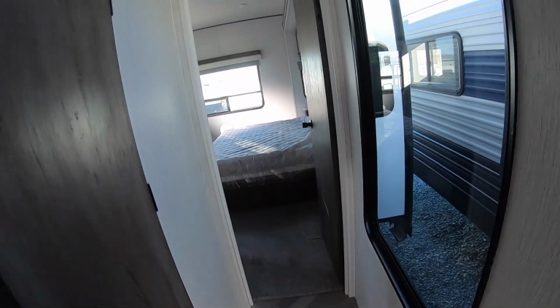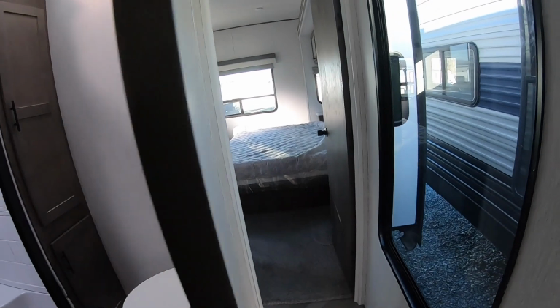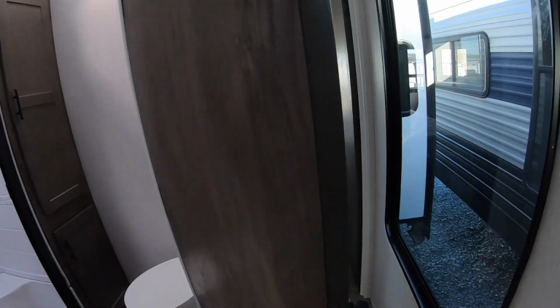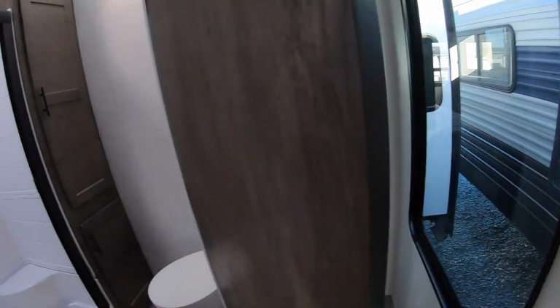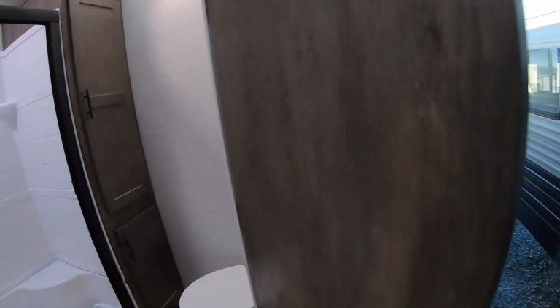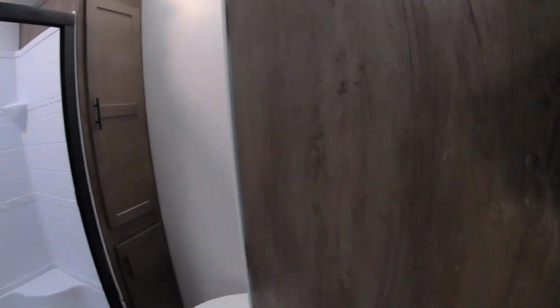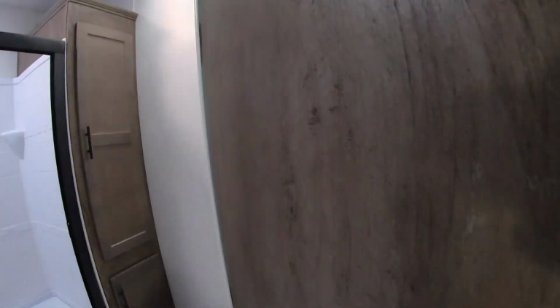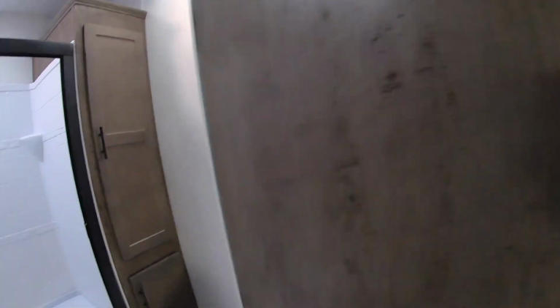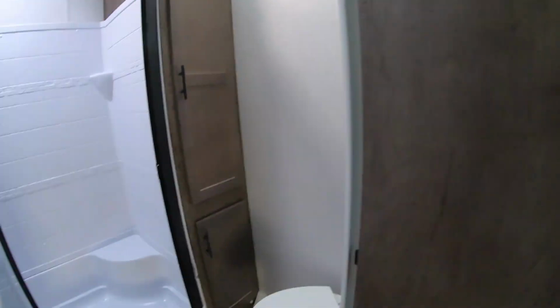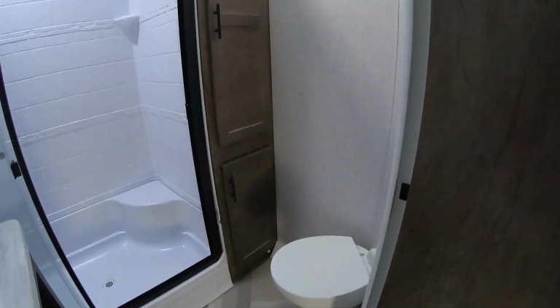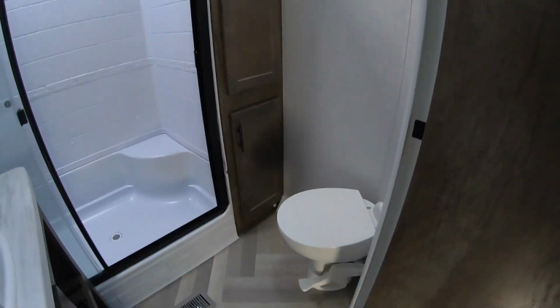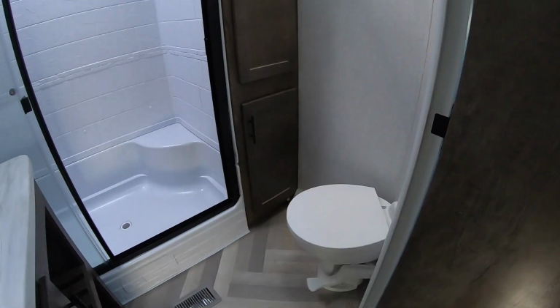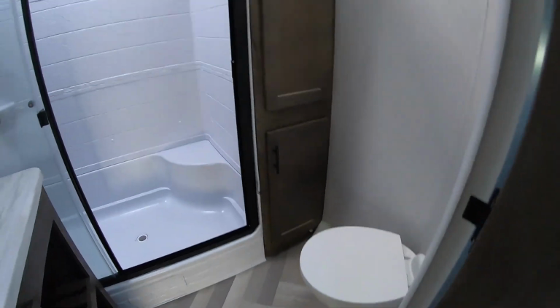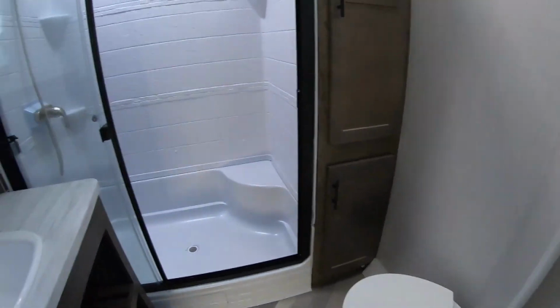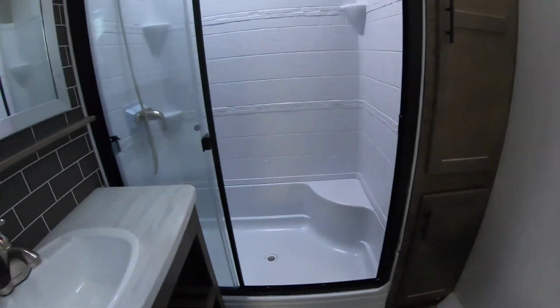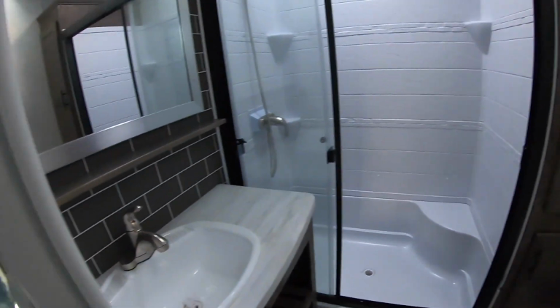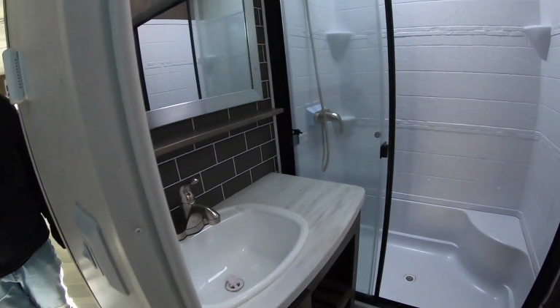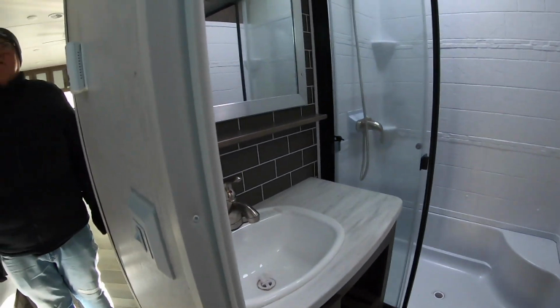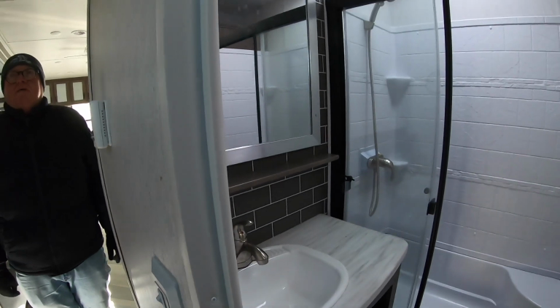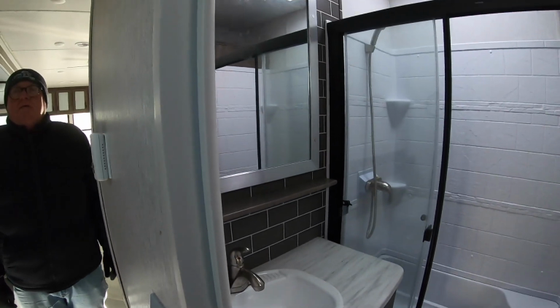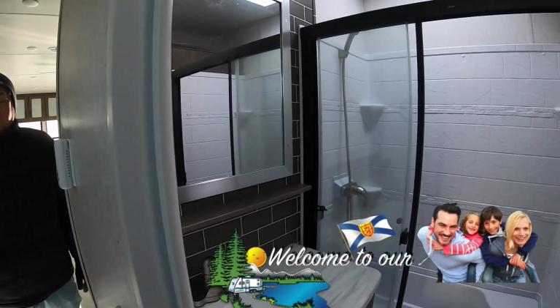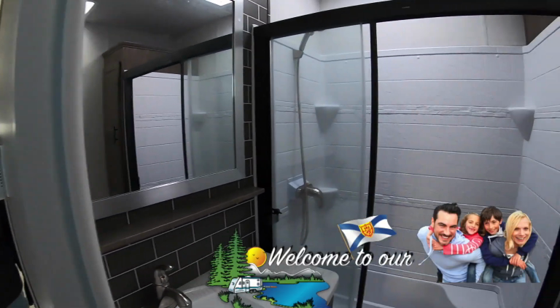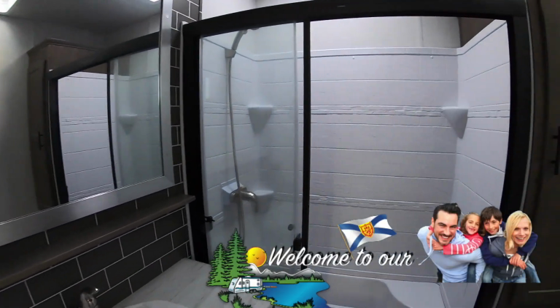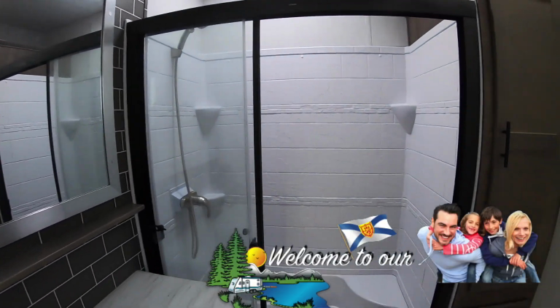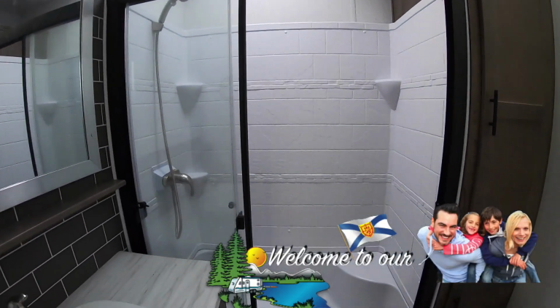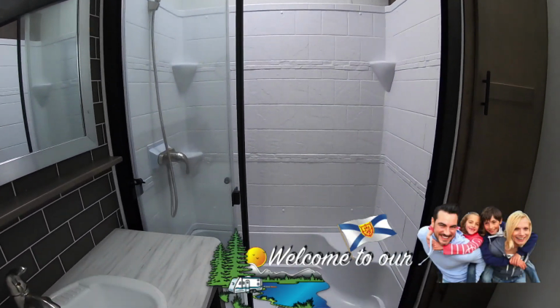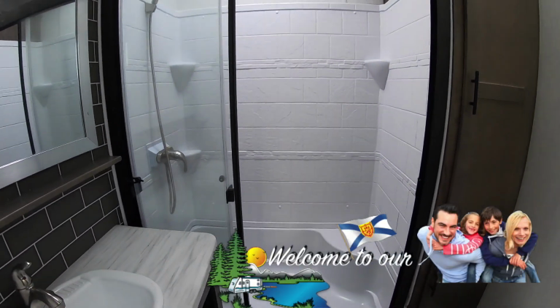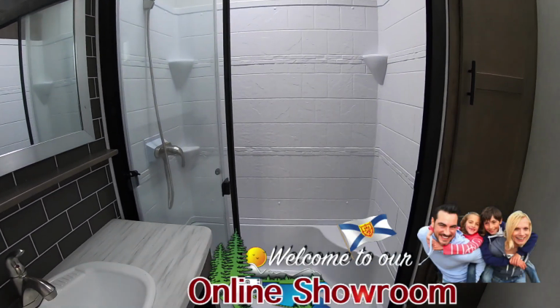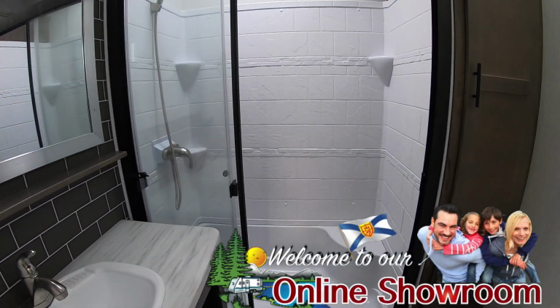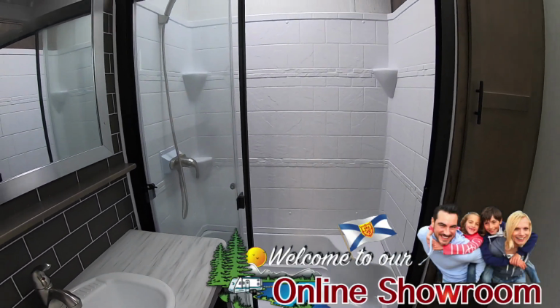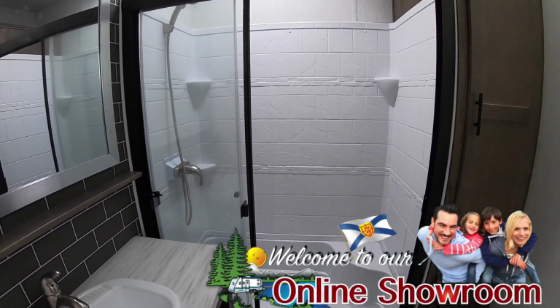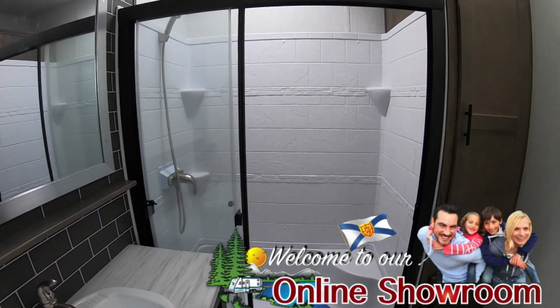I see a central vac system in it. Corner foot-flush toilet. Just enough counter space there. And a nice rectangular shower.